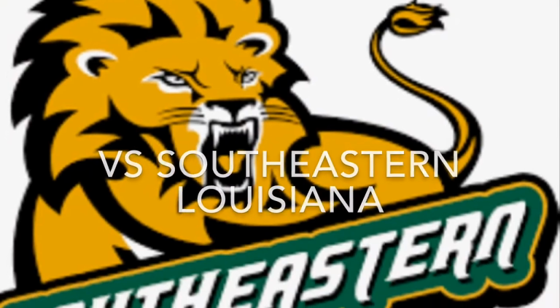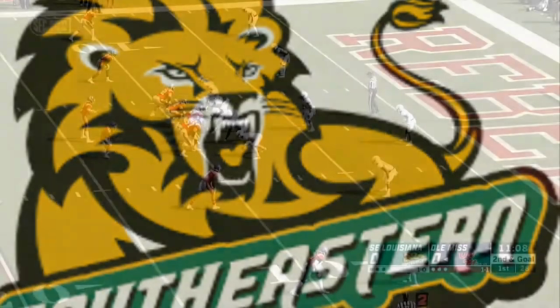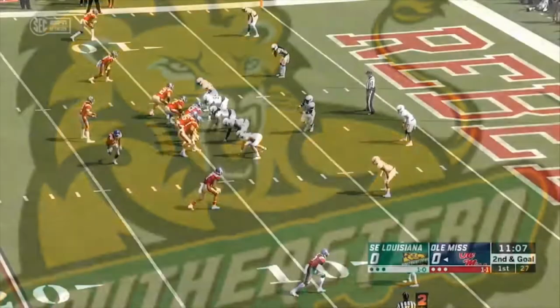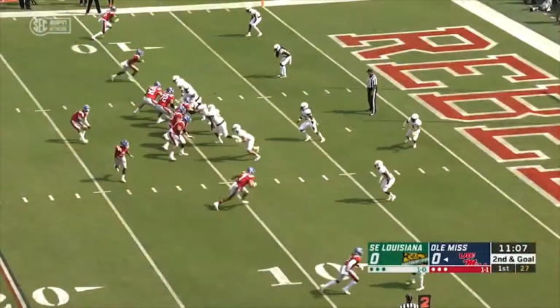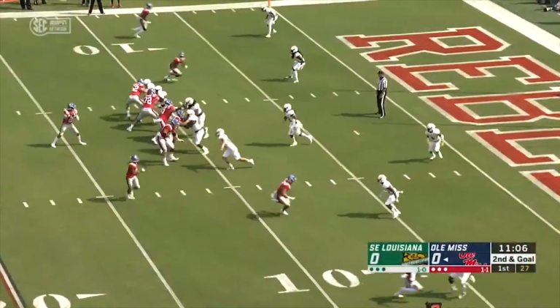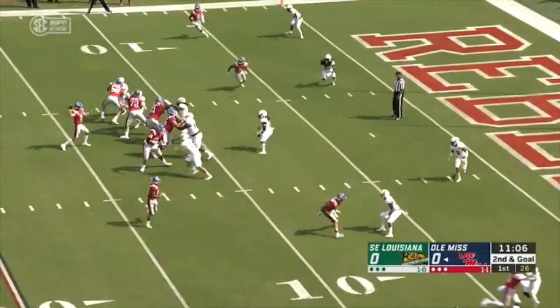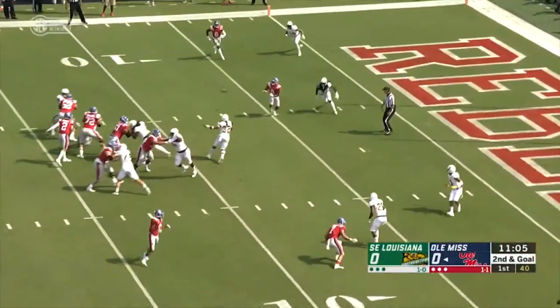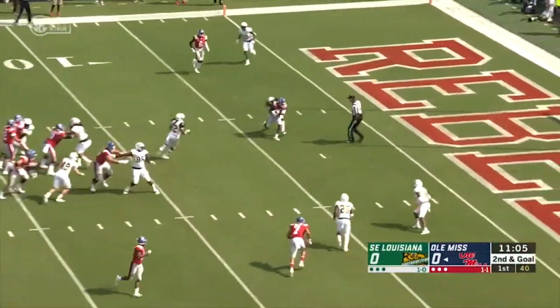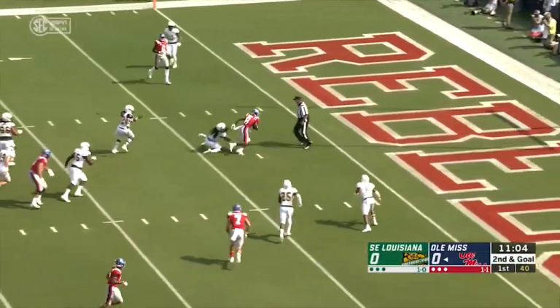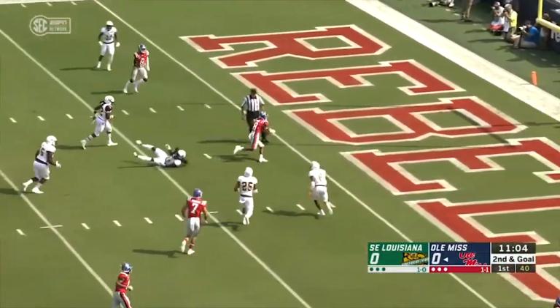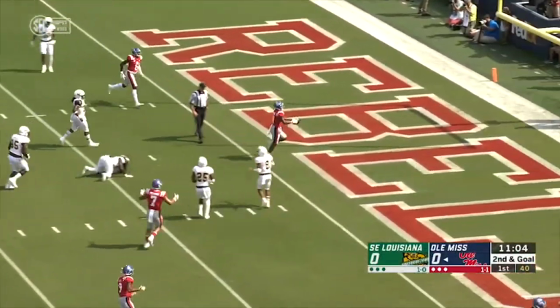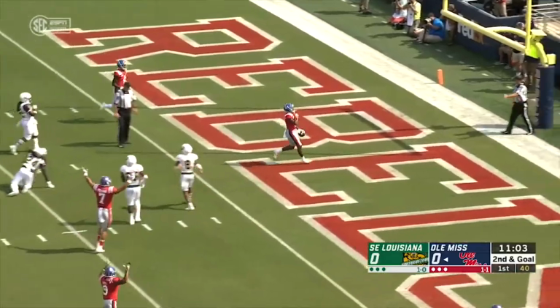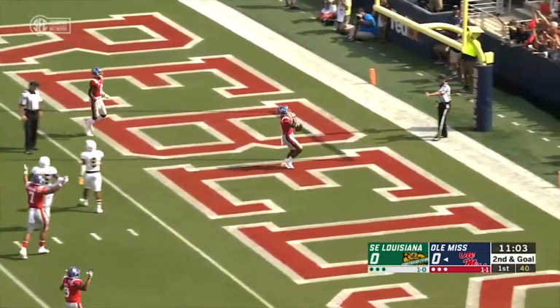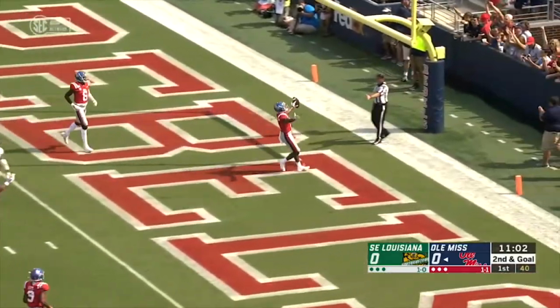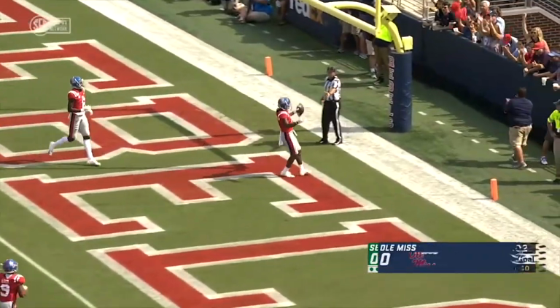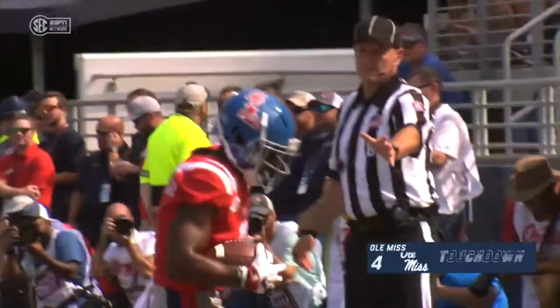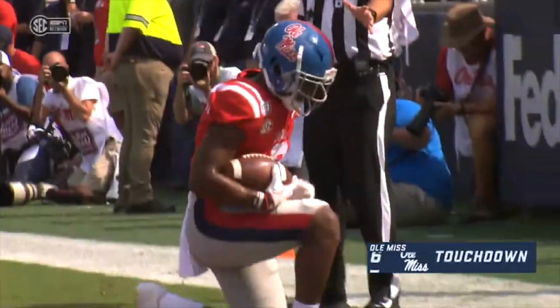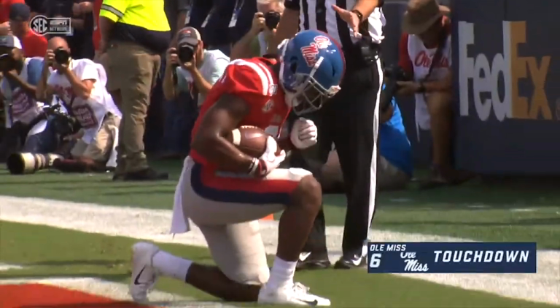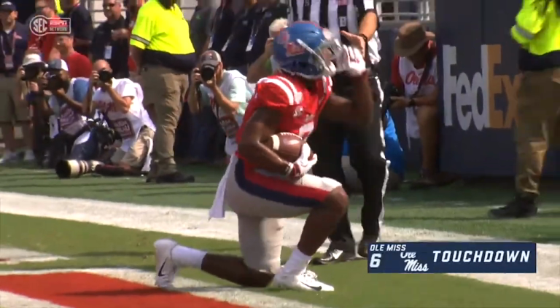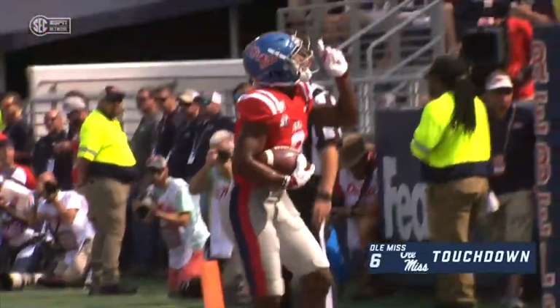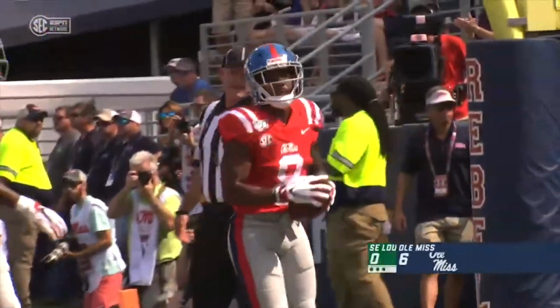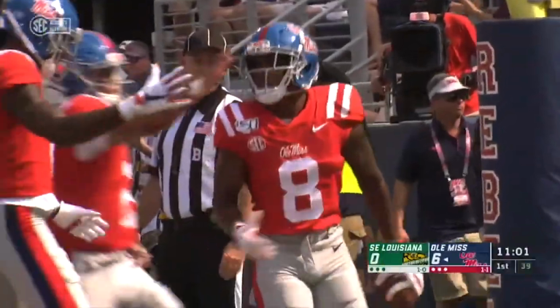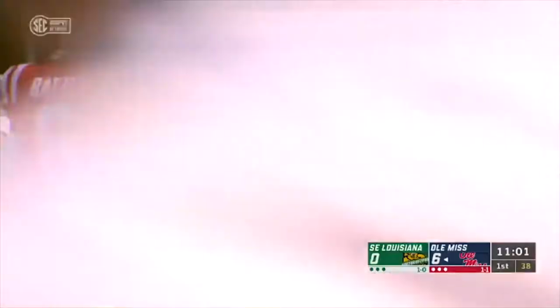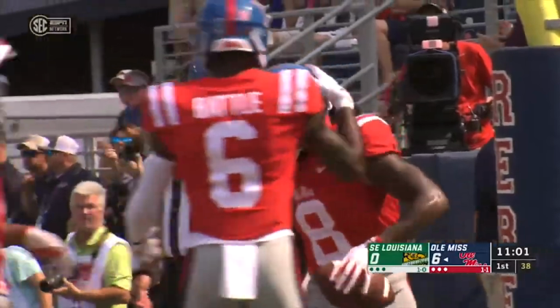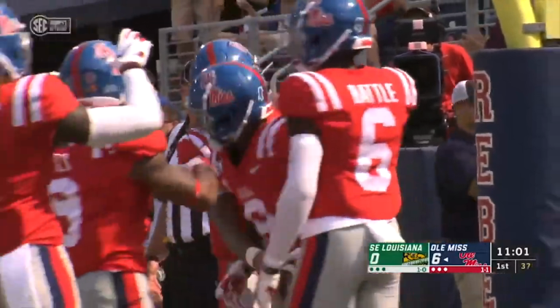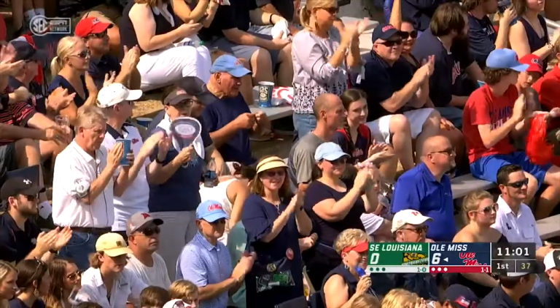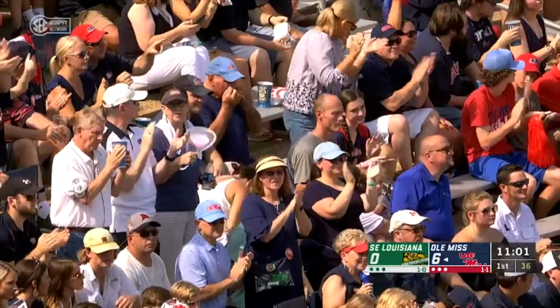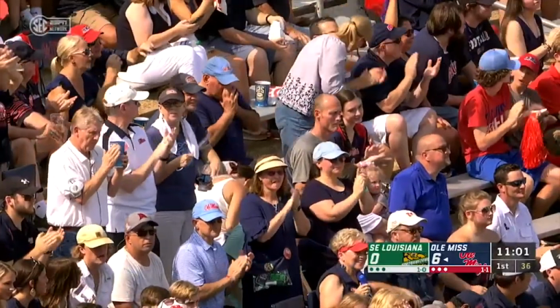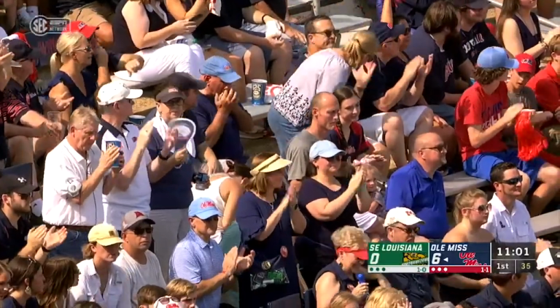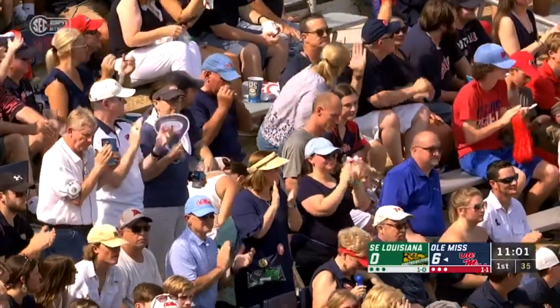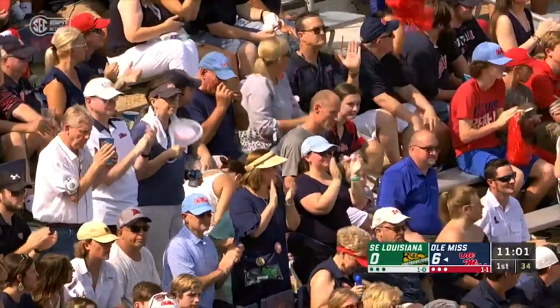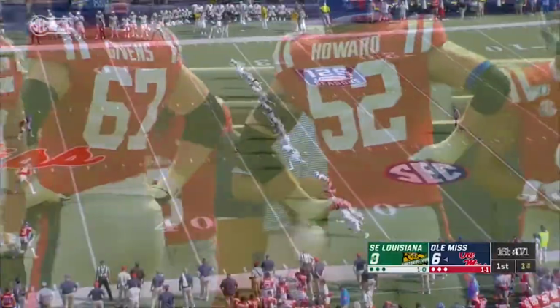Second down and goal. Corral, quickly over the middle — complete. Breaking a tackle and a touchdown is Elijah Moore. Third touchdown of the season for the sophomore out of St. Thomas Aquinas at Fort Lauderdale.